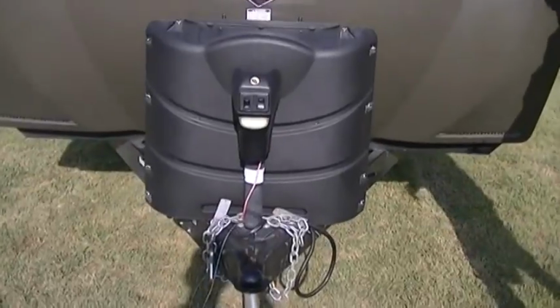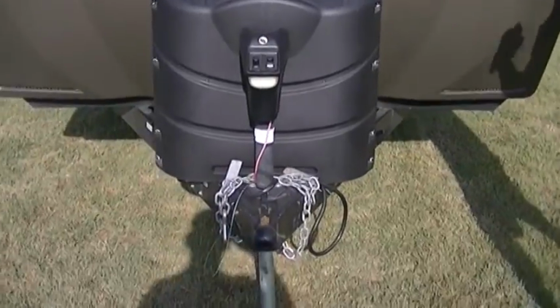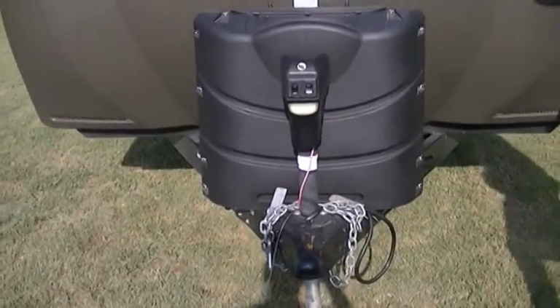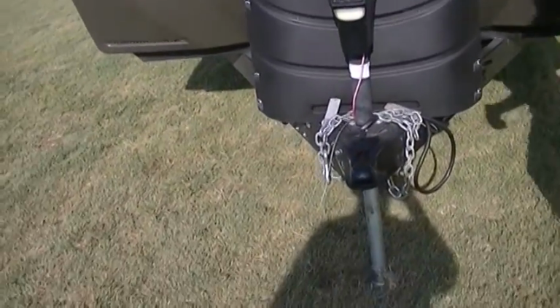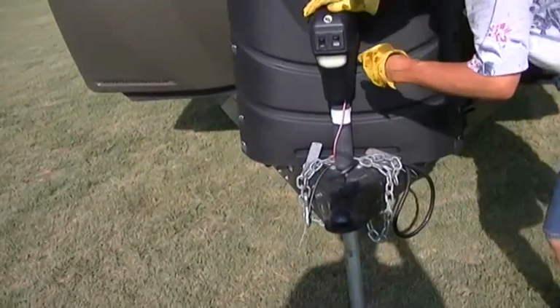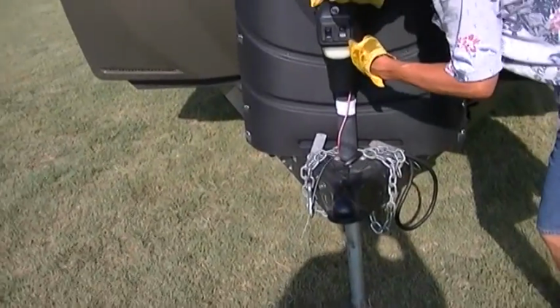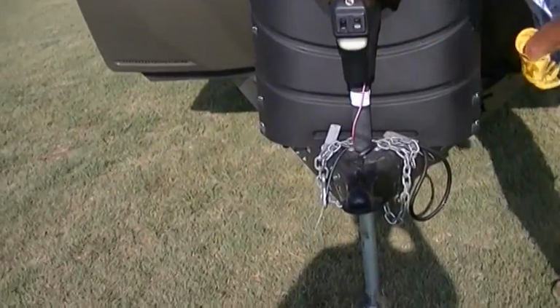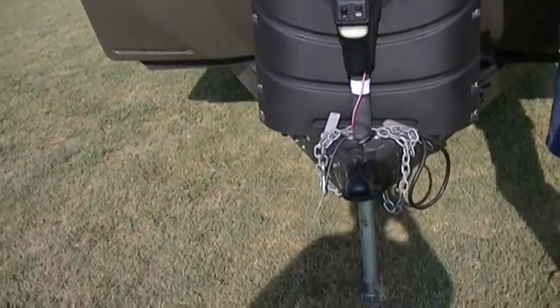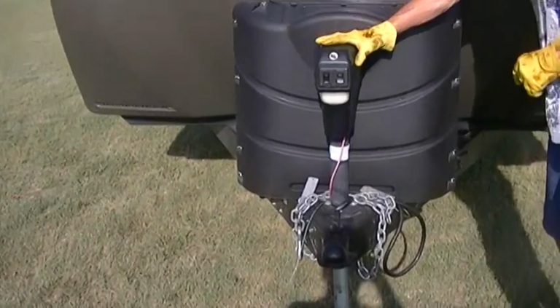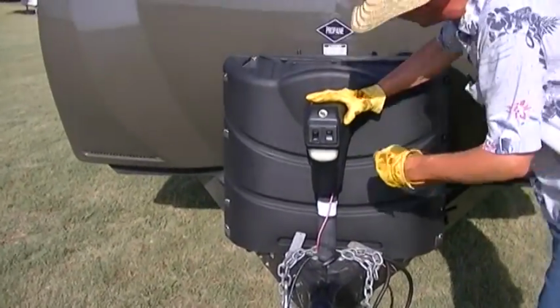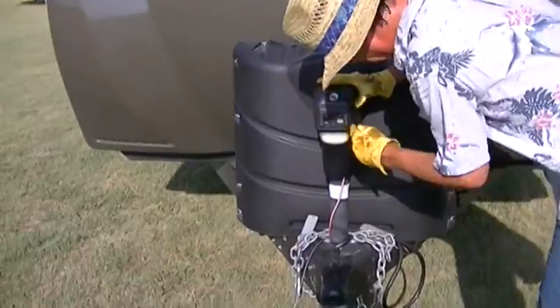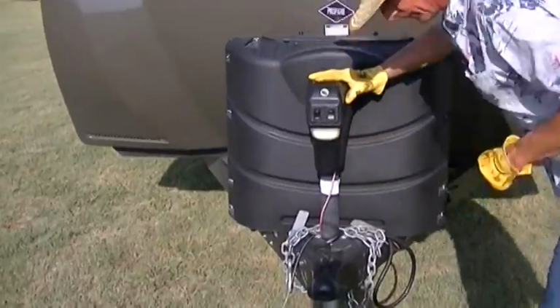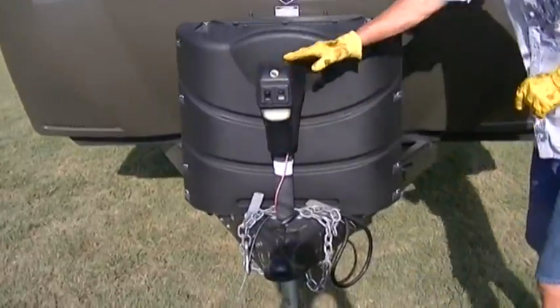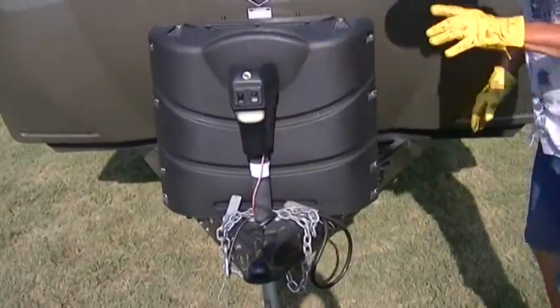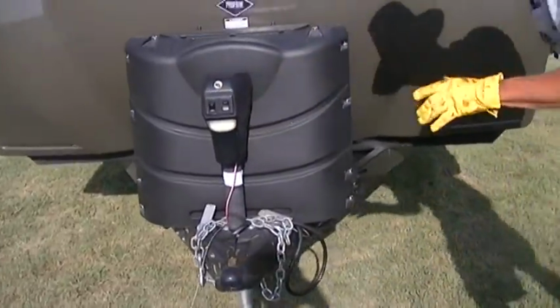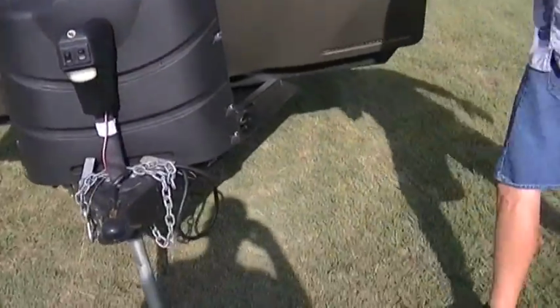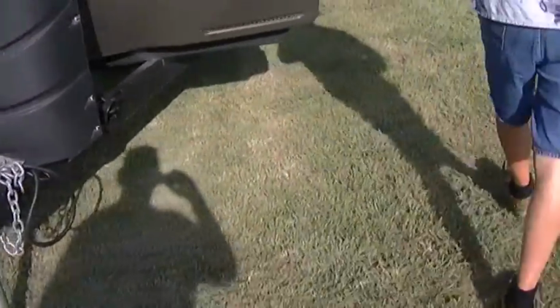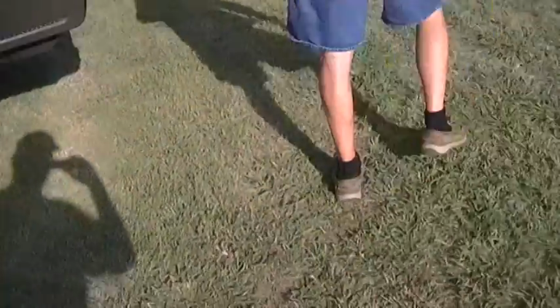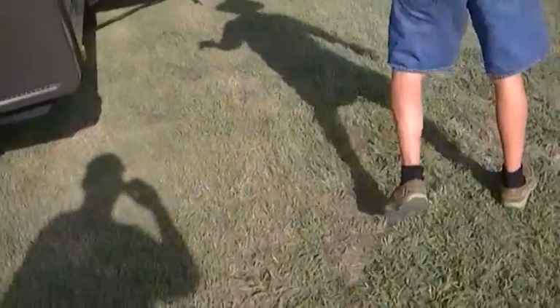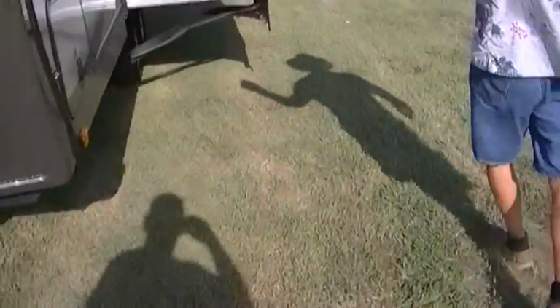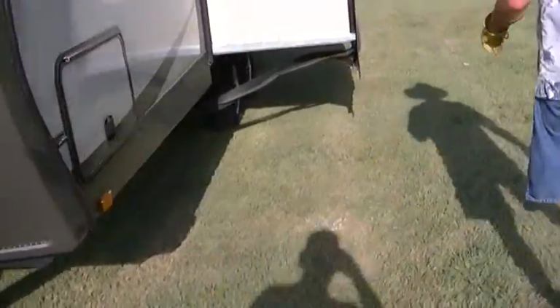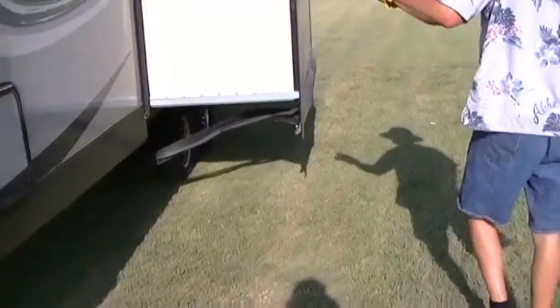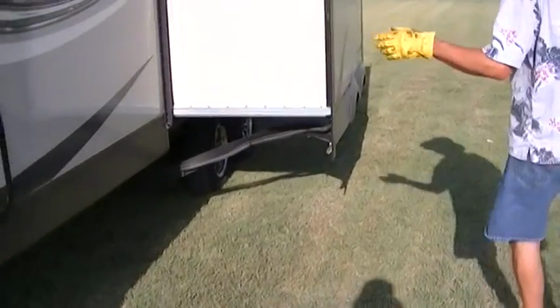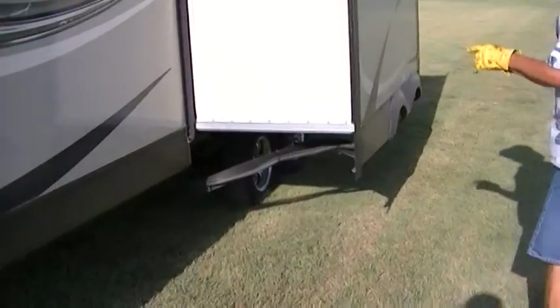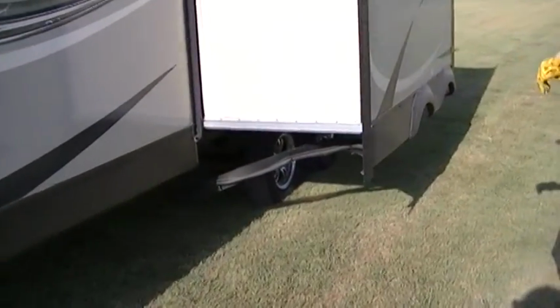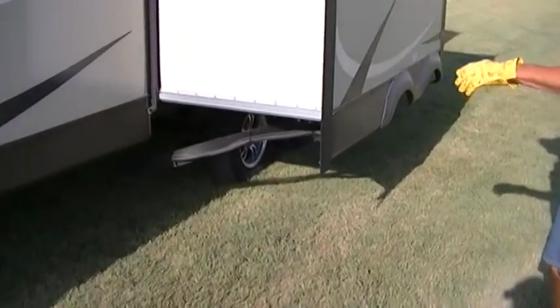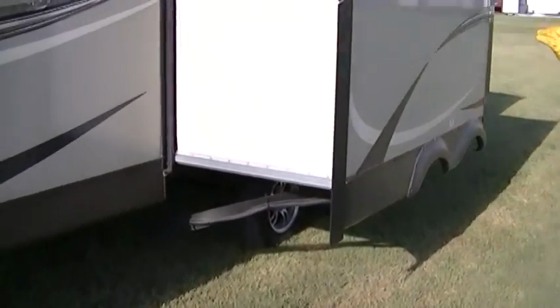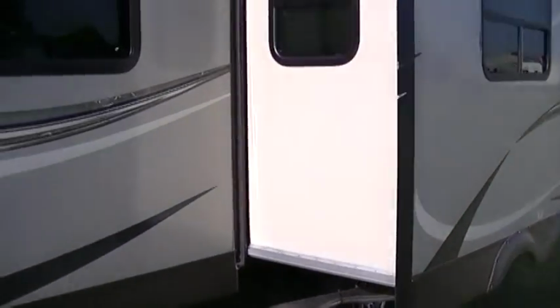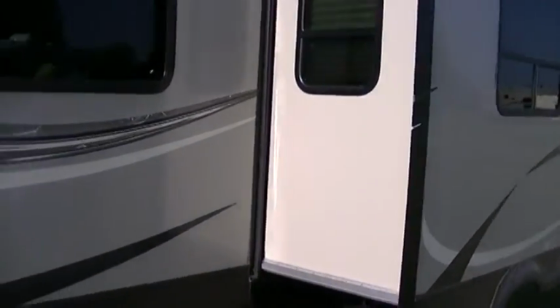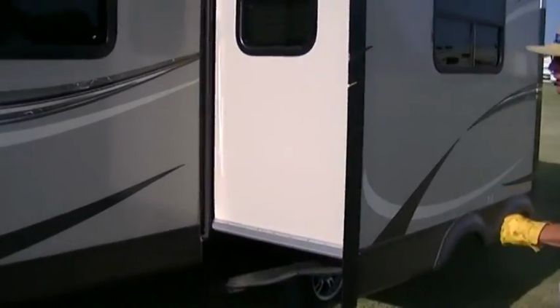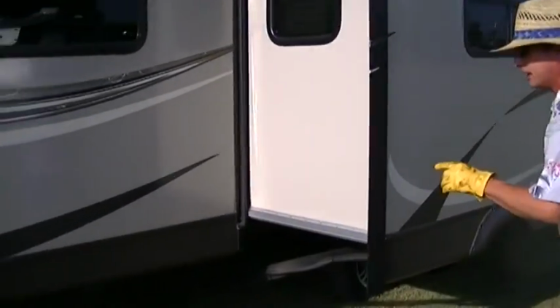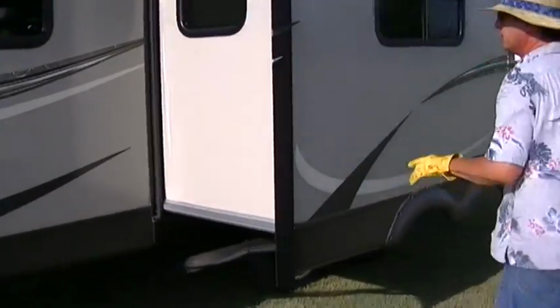...that I so hate — all you got to do is push a button and it goes up, and push a button and it goes down. It's a nice thing these days. Fiberglass exterior that's easy to take care of with some really sweet graphics so you'll look good running down the road.